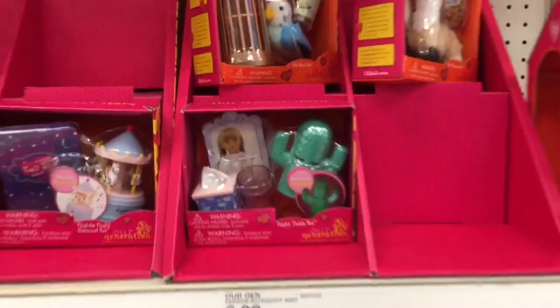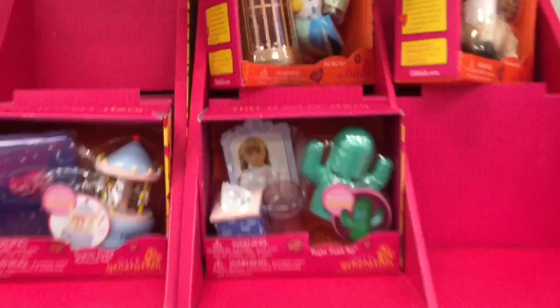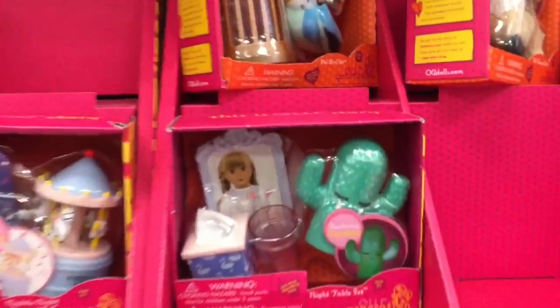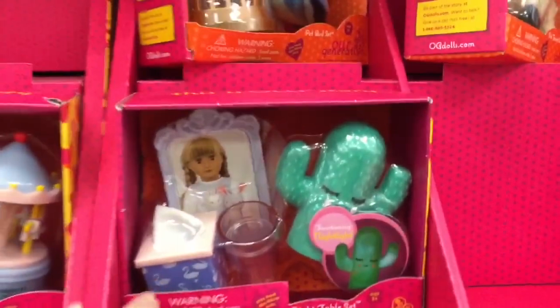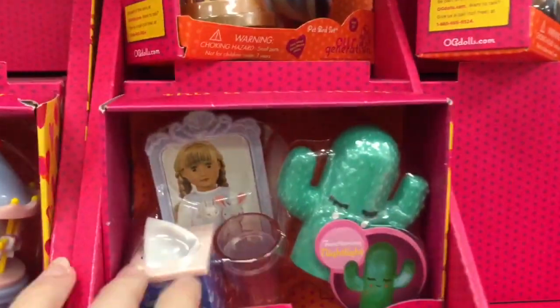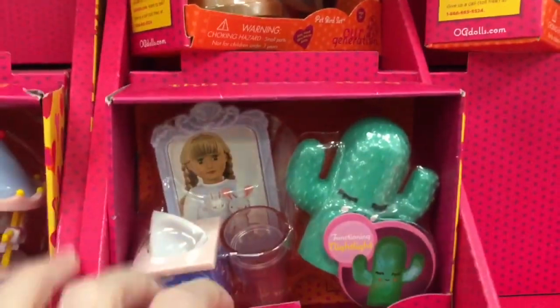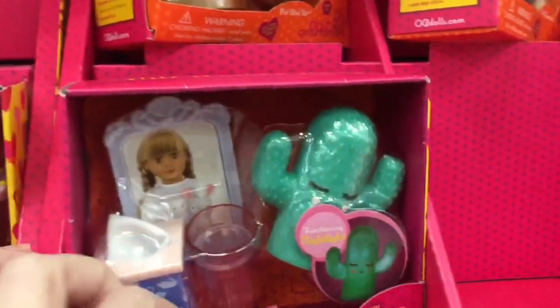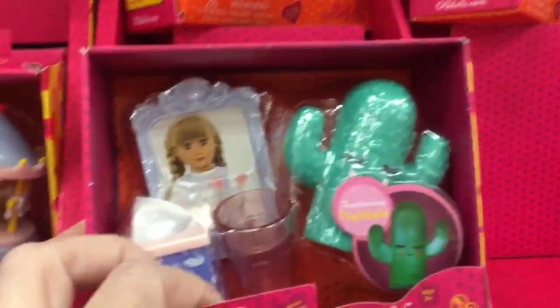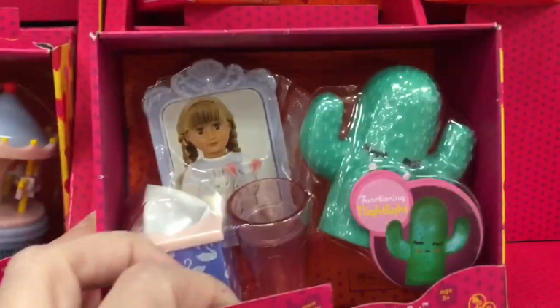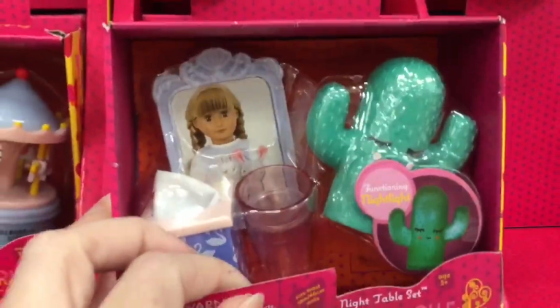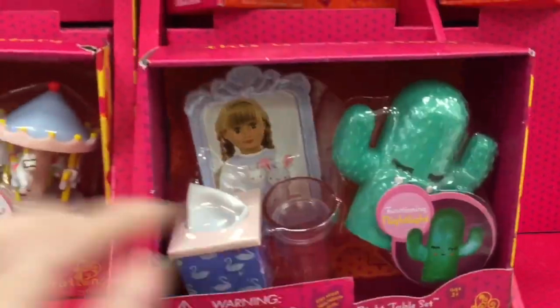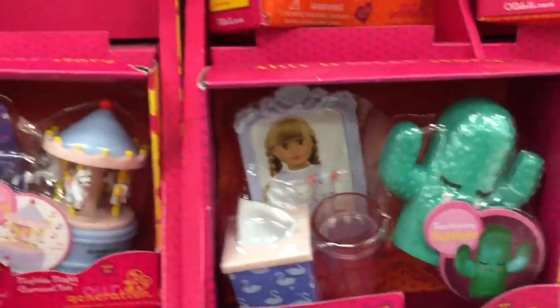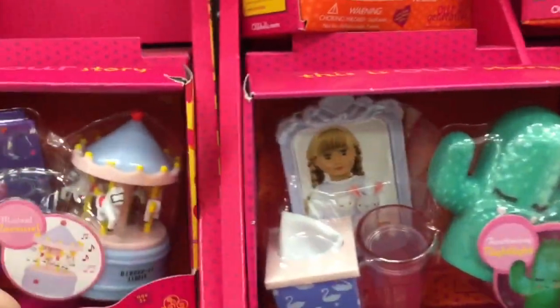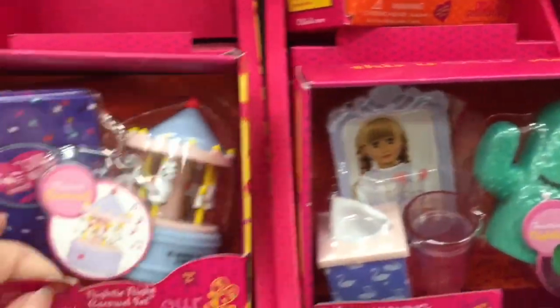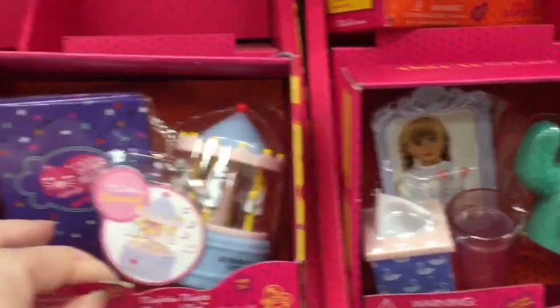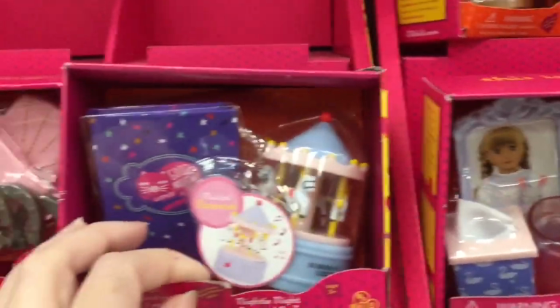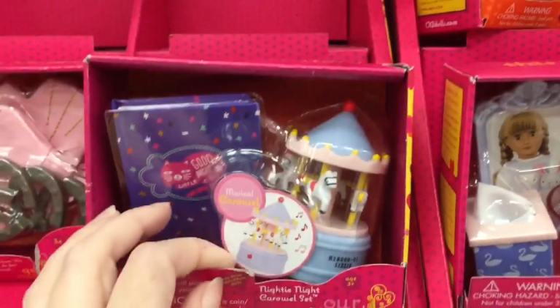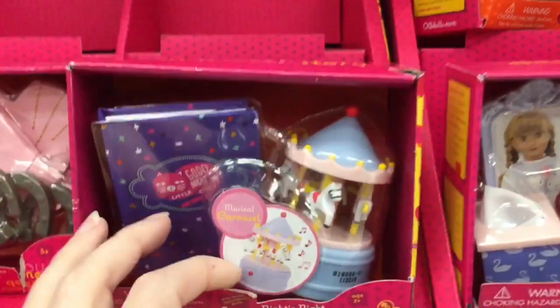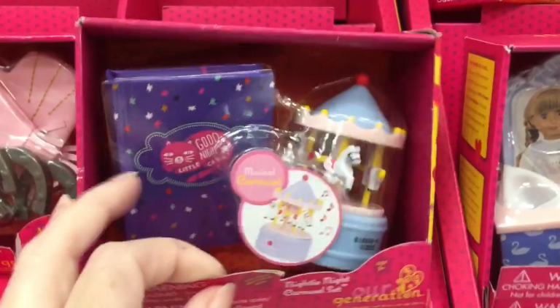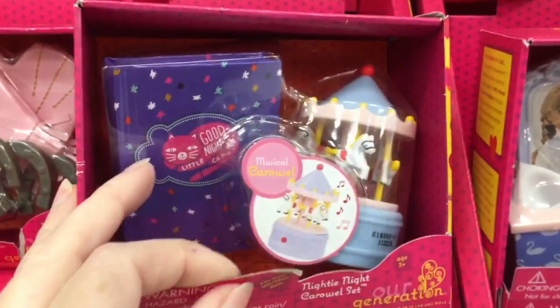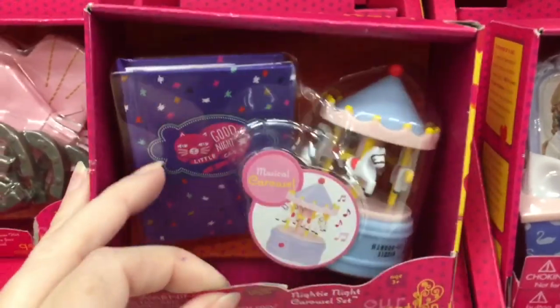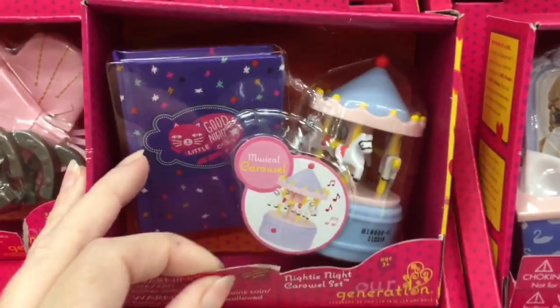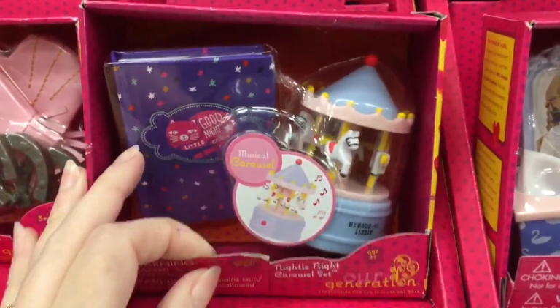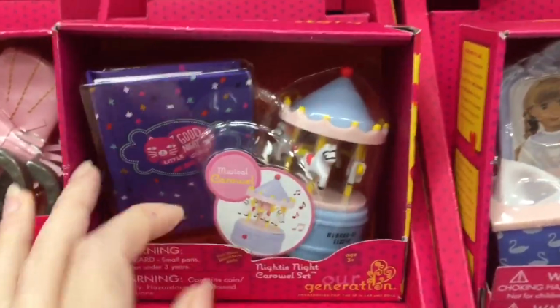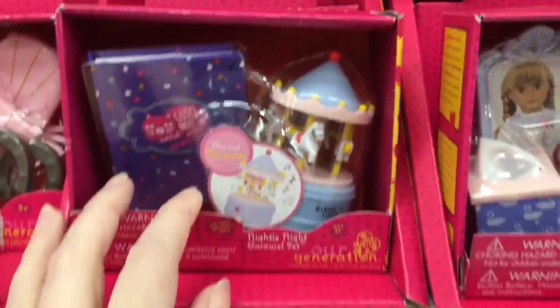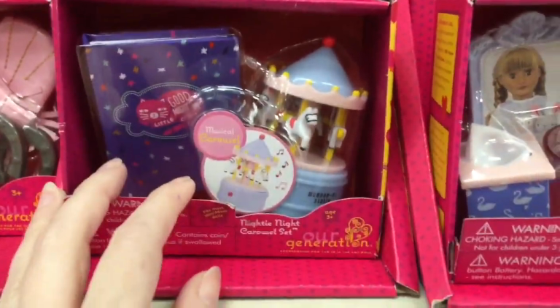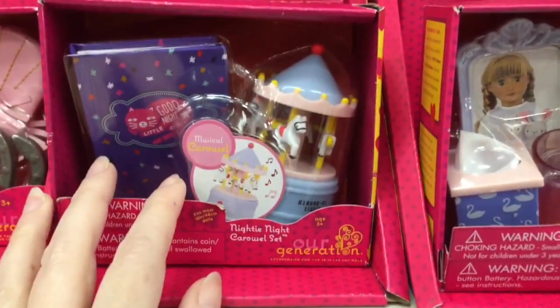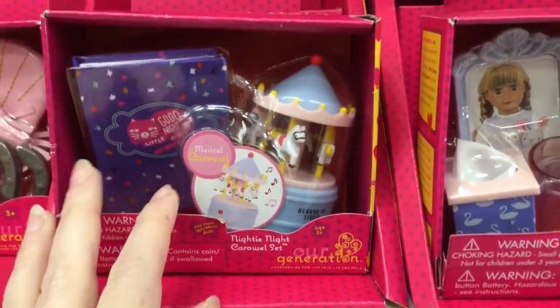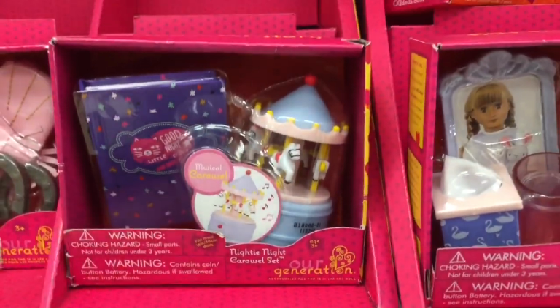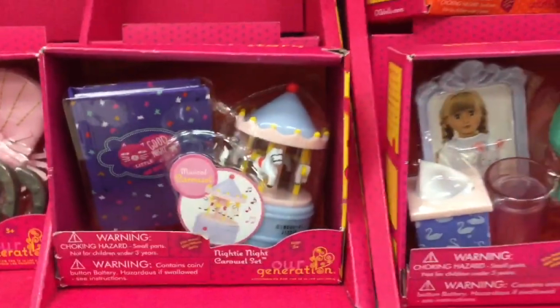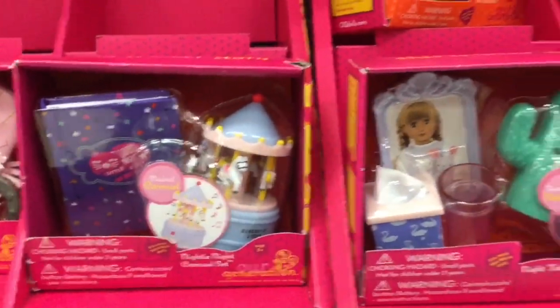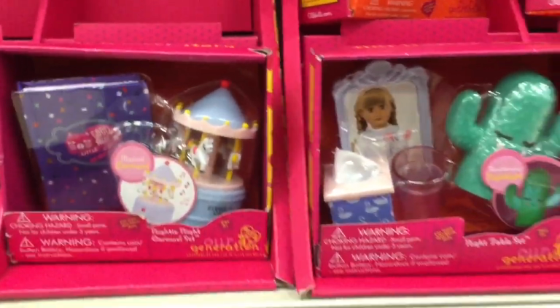Our Generation makes some really cute stuff. Look at this little night collection — it has a cactus and that carousel is like a nightlight display. Look how adorable those are!